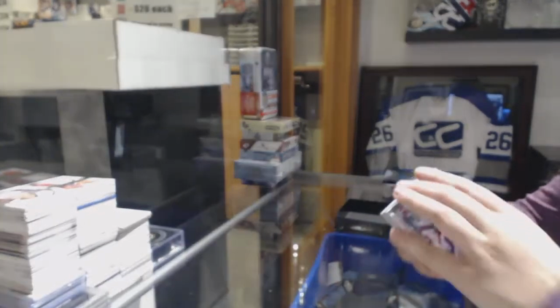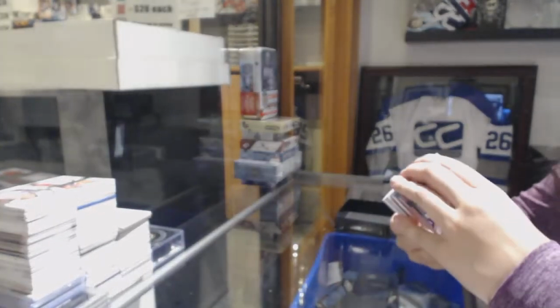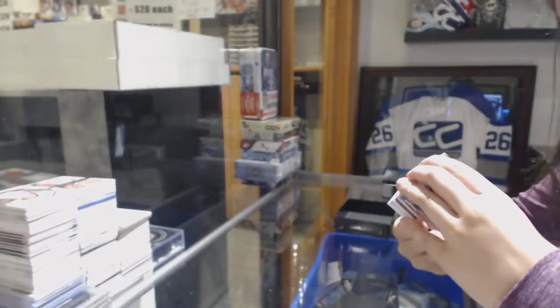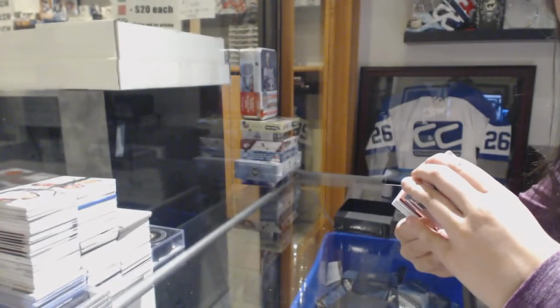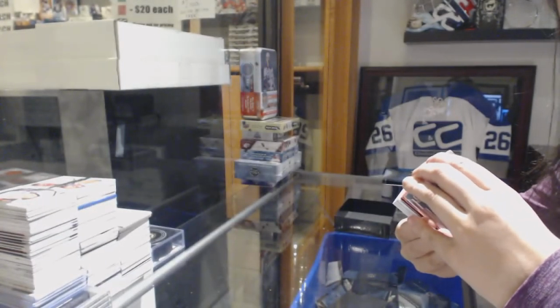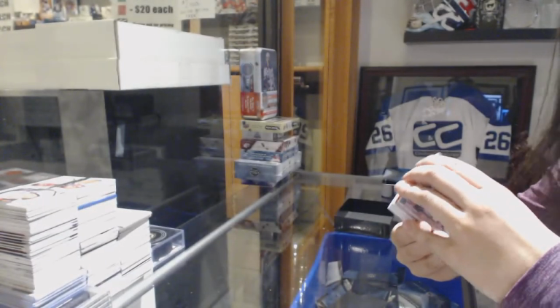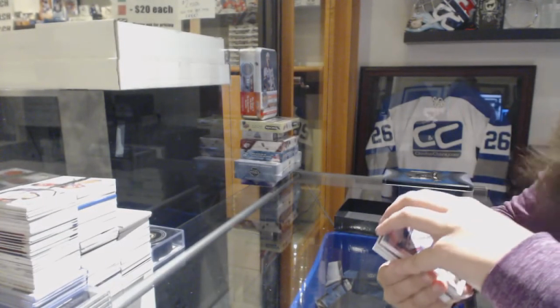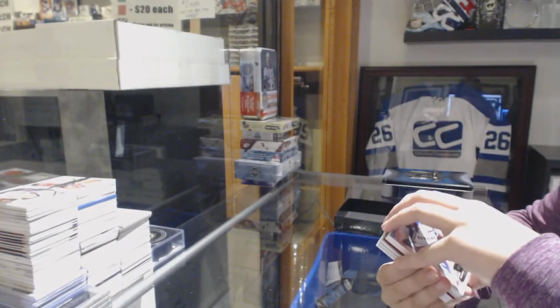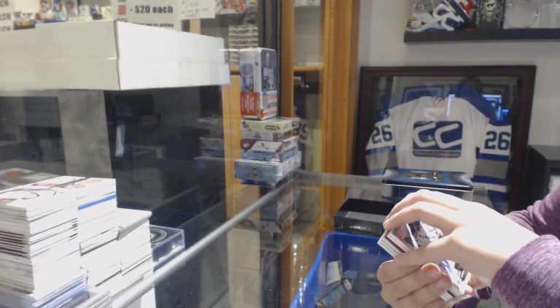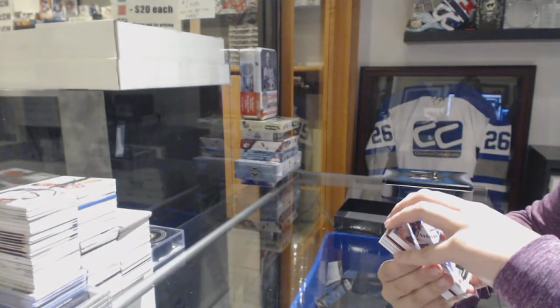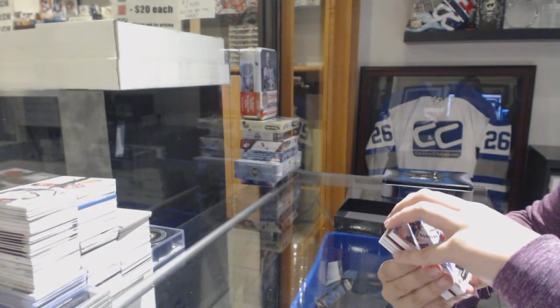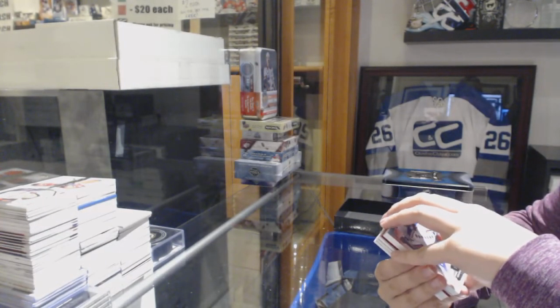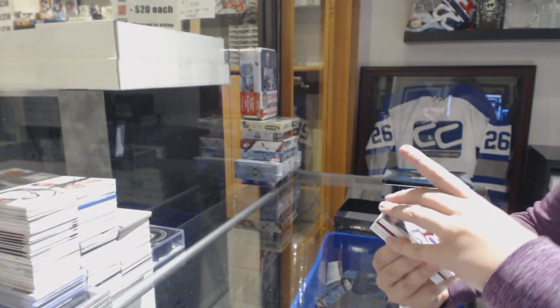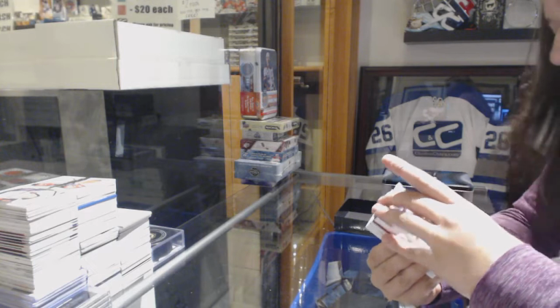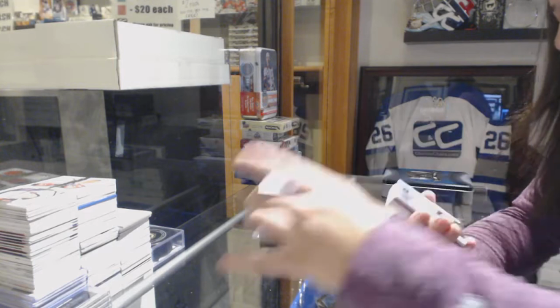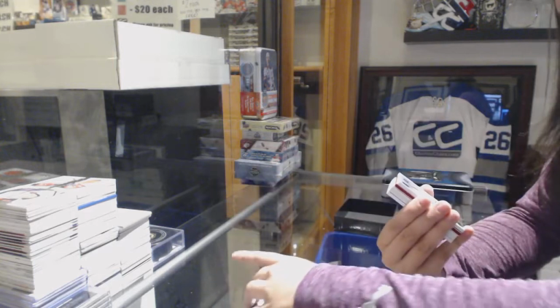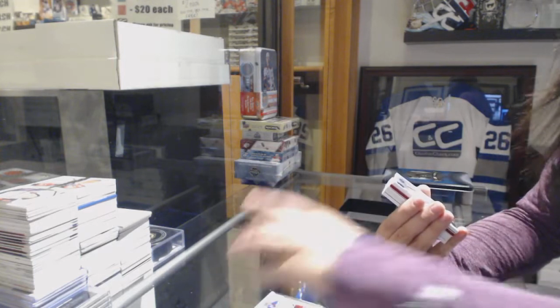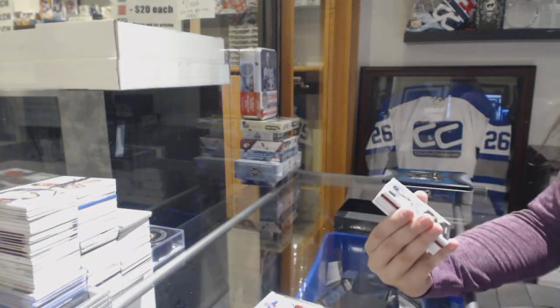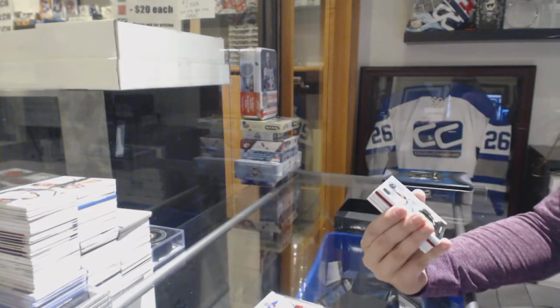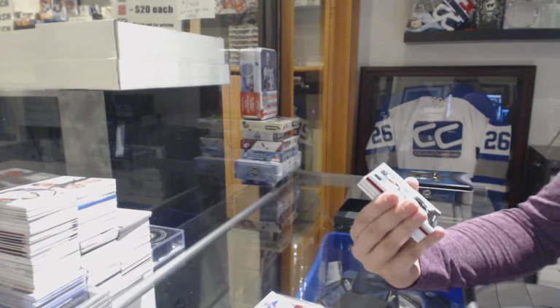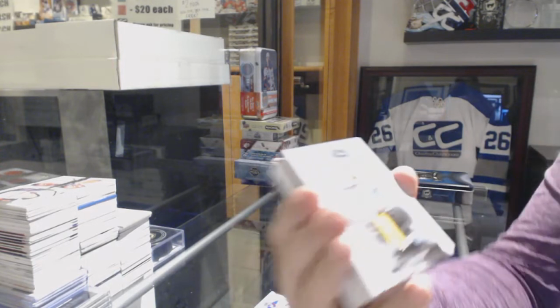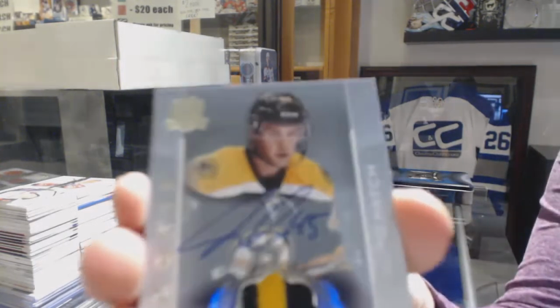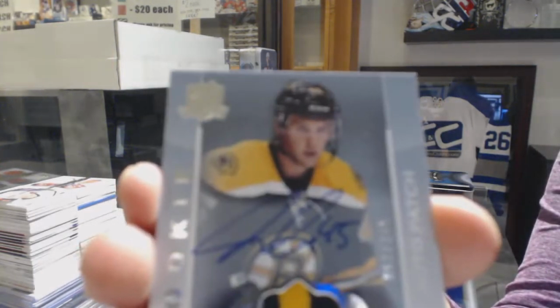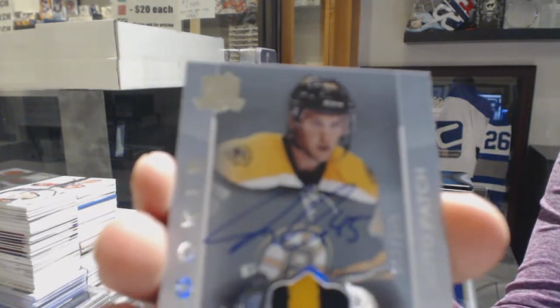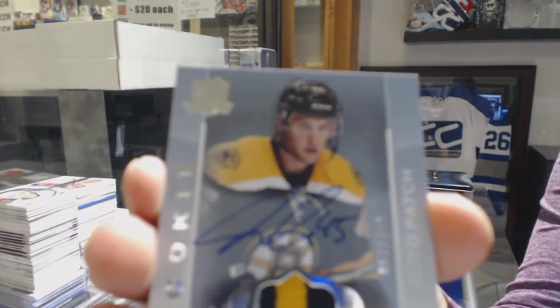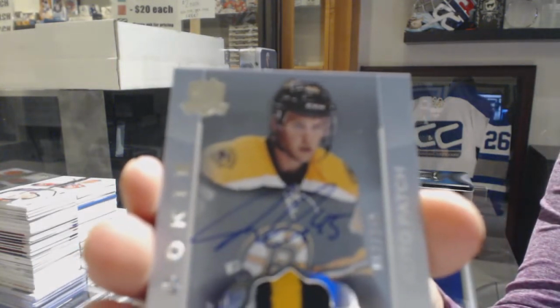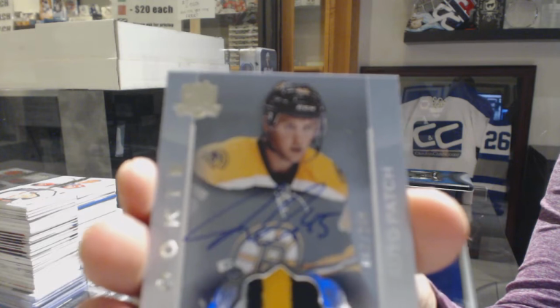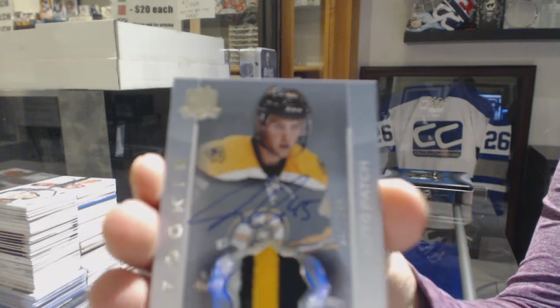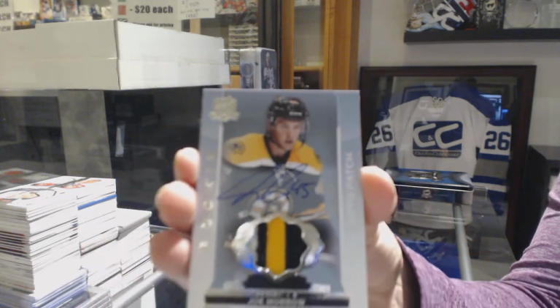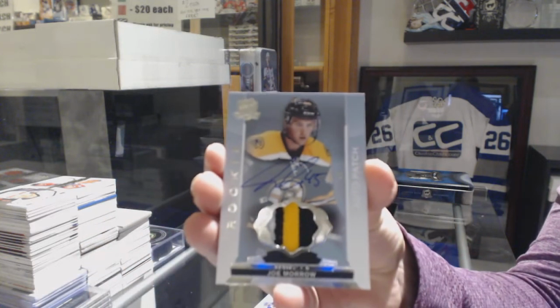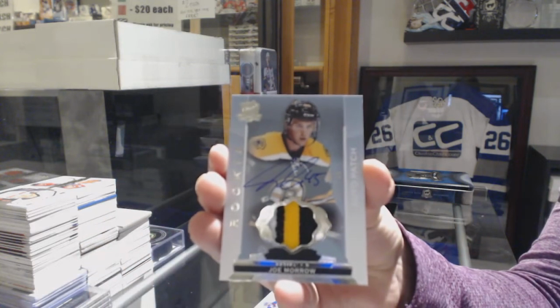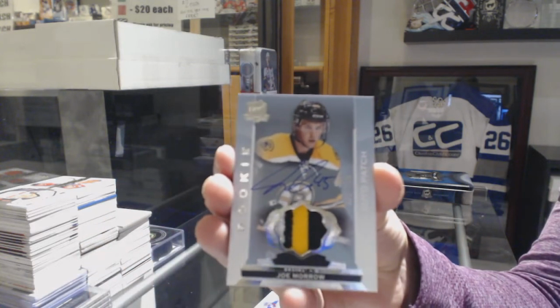Oh, Dave, that's so good. We've got a three-color rookie patch numbered to 249 for the Boston Bruins, Joe Morrow.